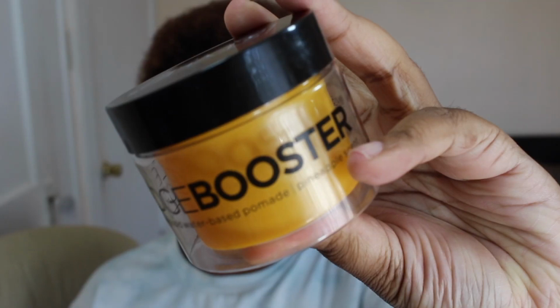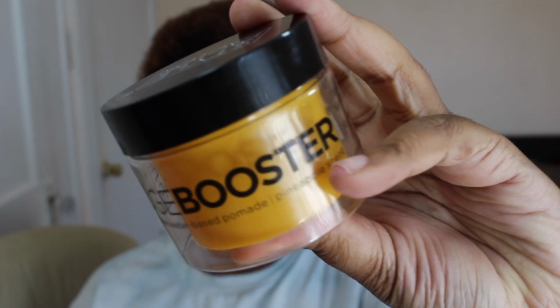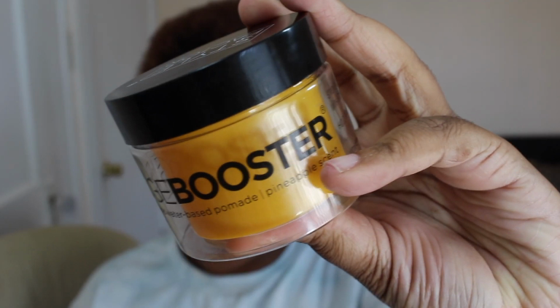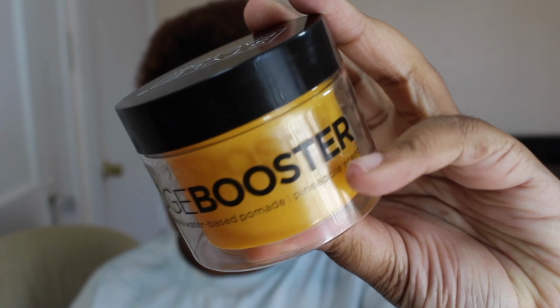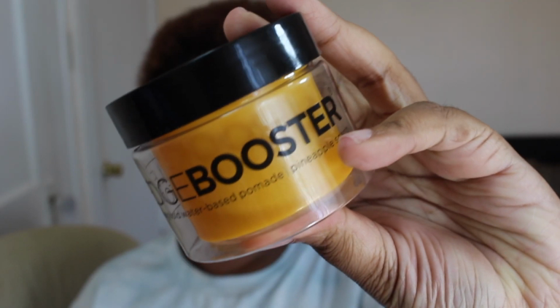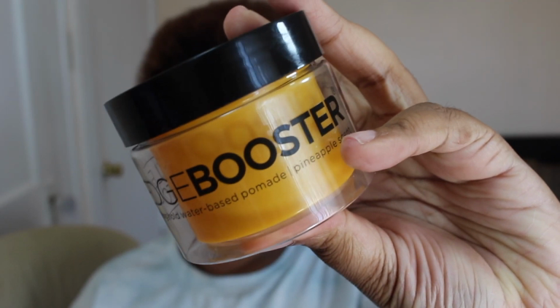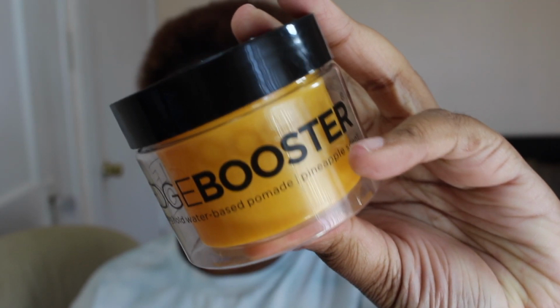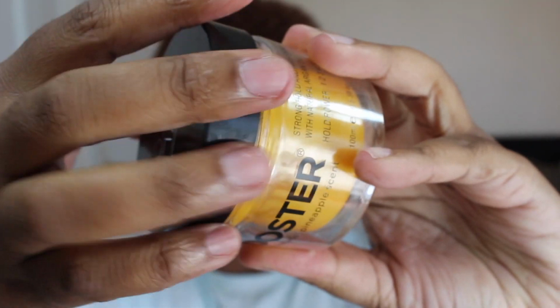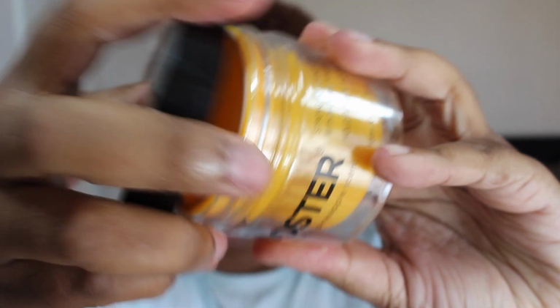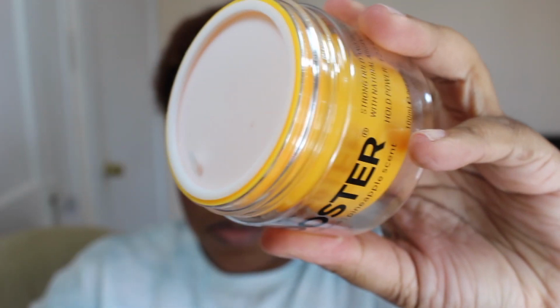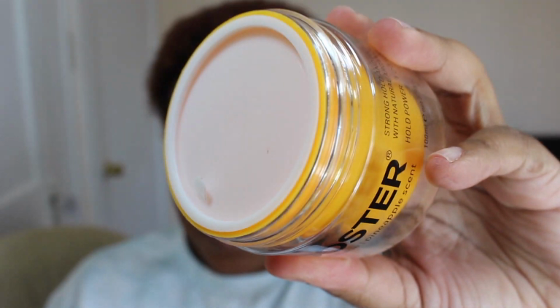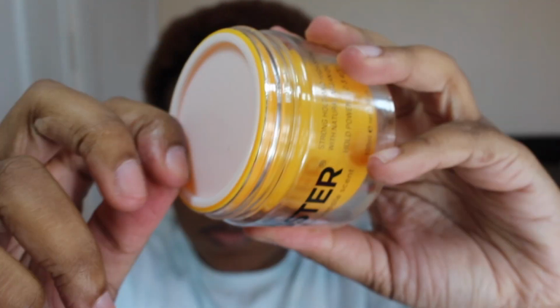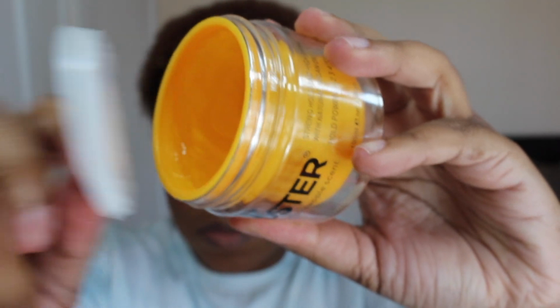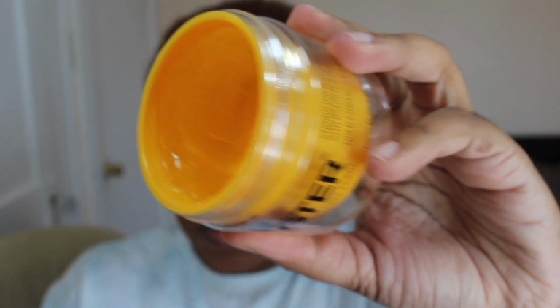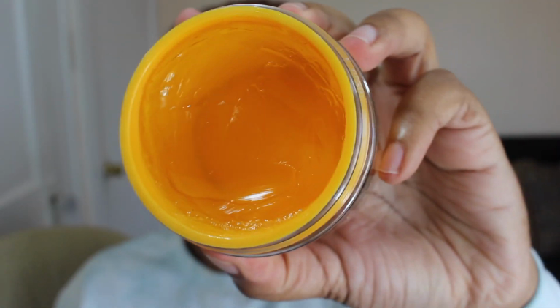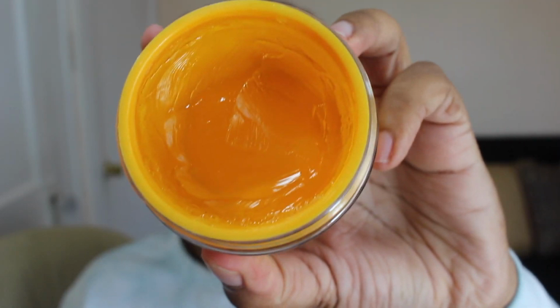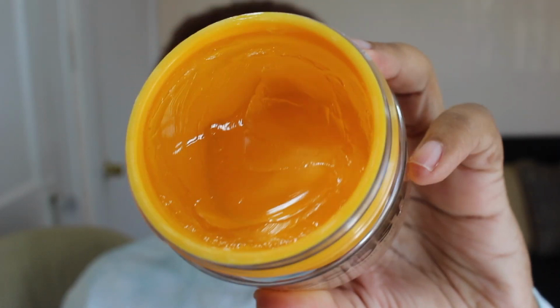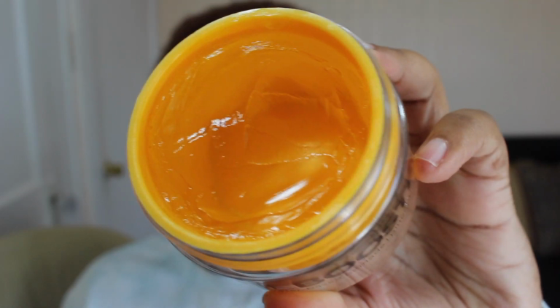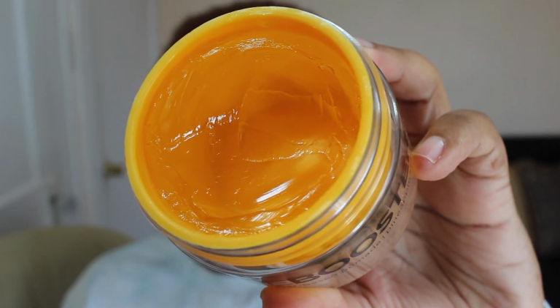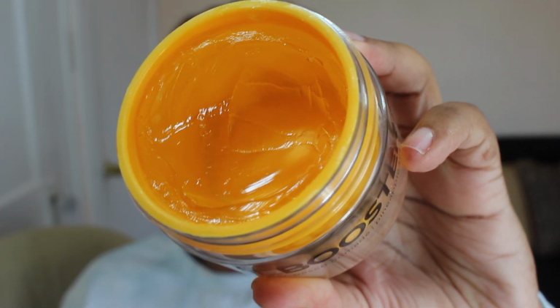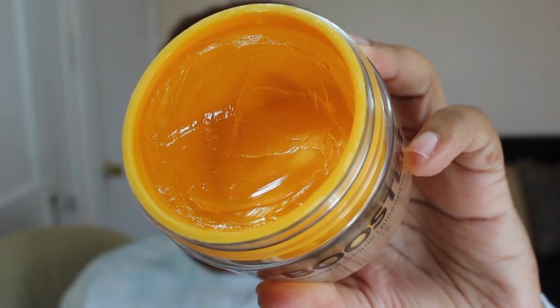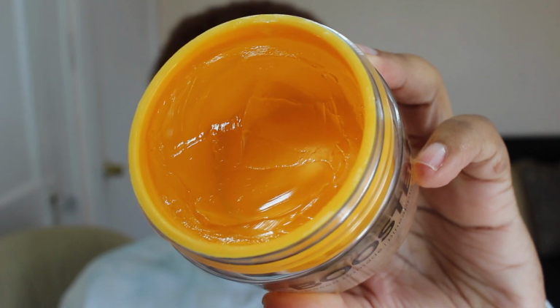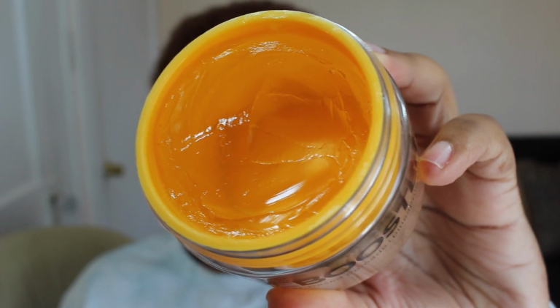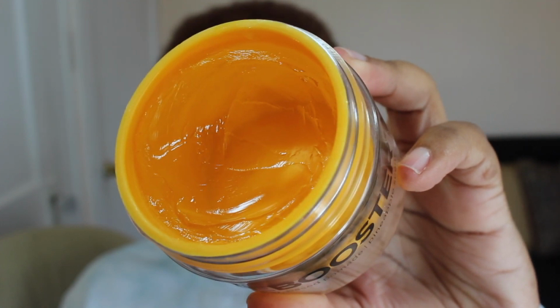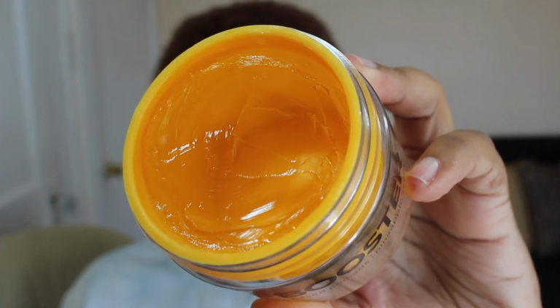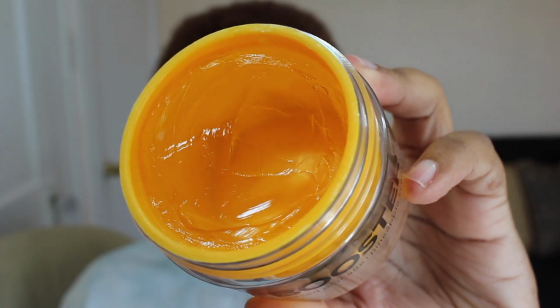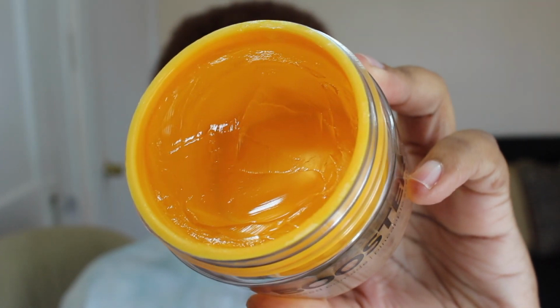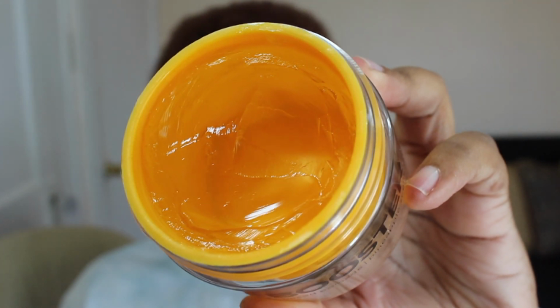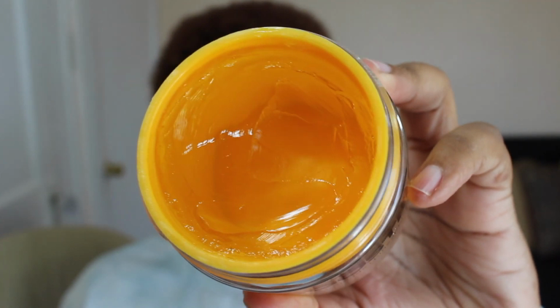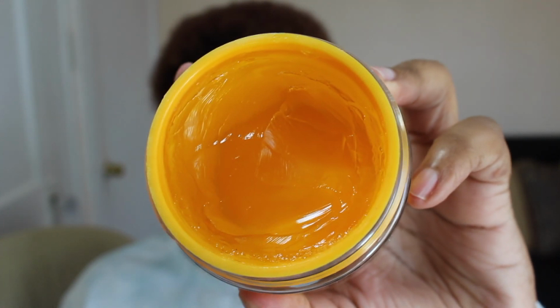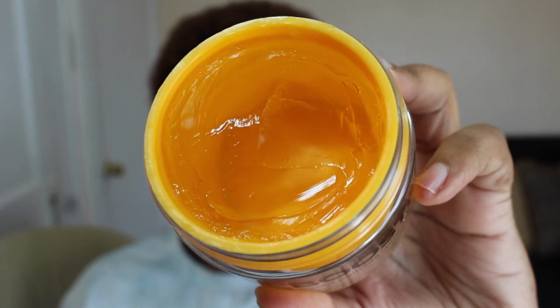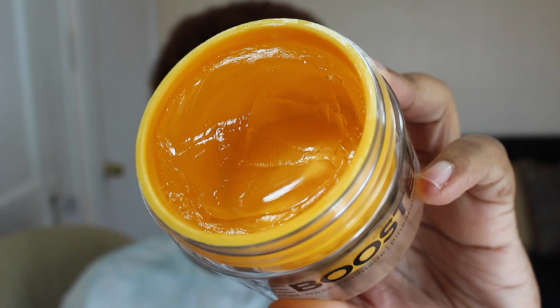Right now I'm showing you the pomade. This is basically an edge control. It also comes in this nice cute little container and as you can see it's also clear. It reminds me a little bit of jello and it smells so good — it's pineapple scented.